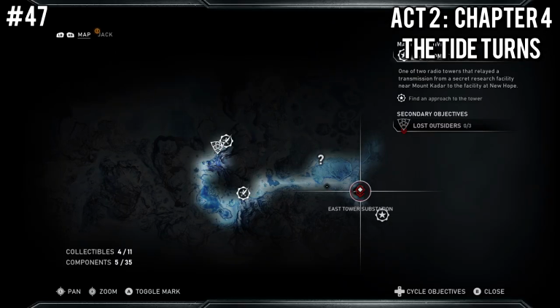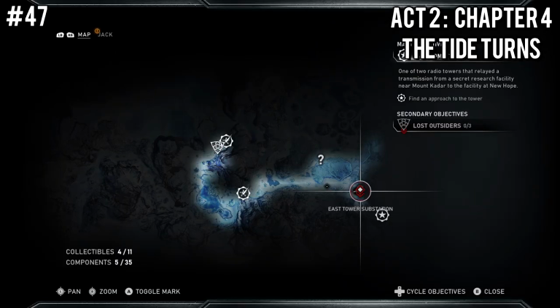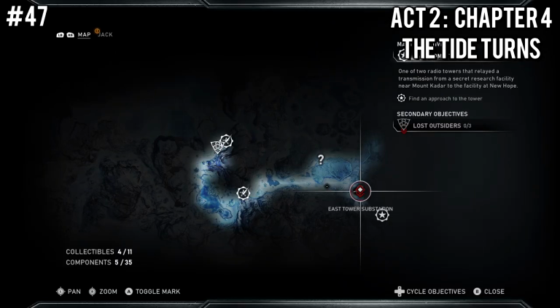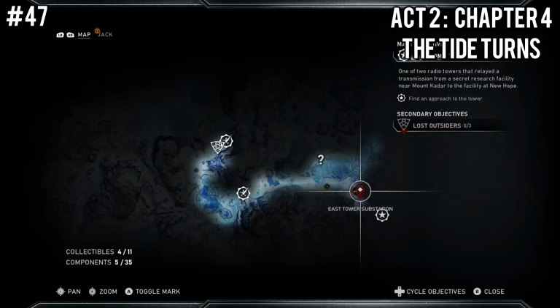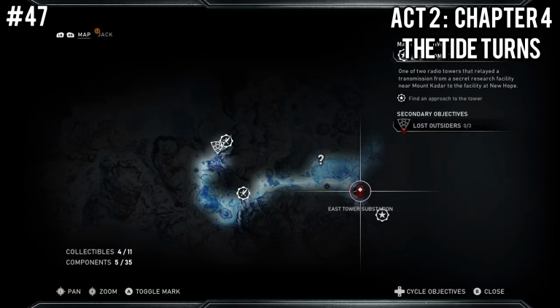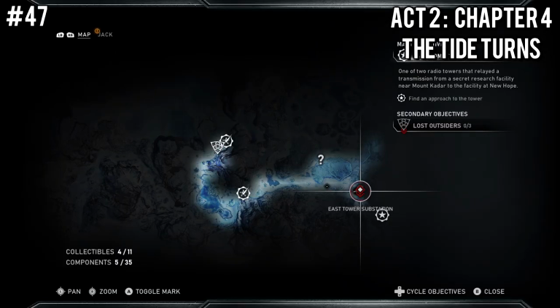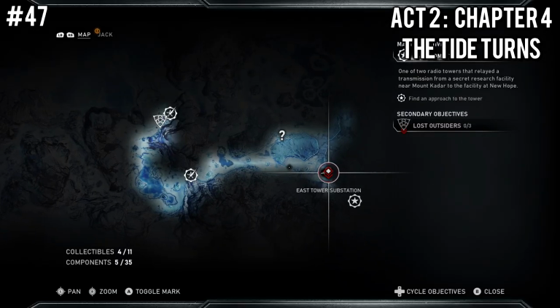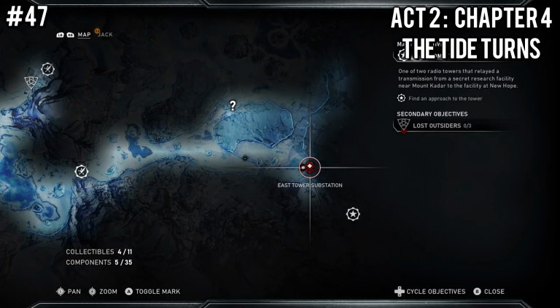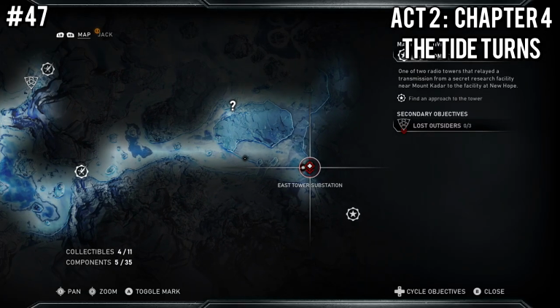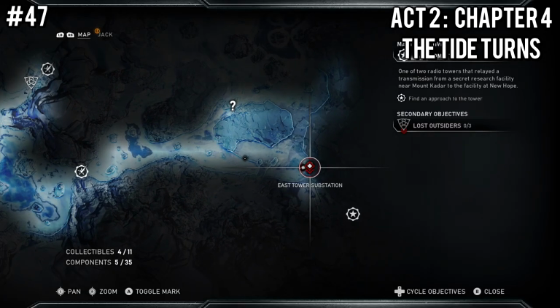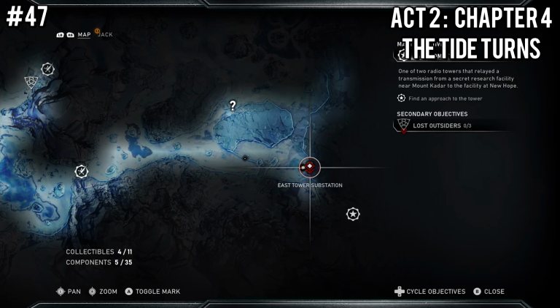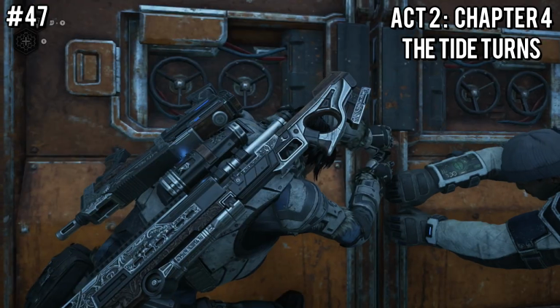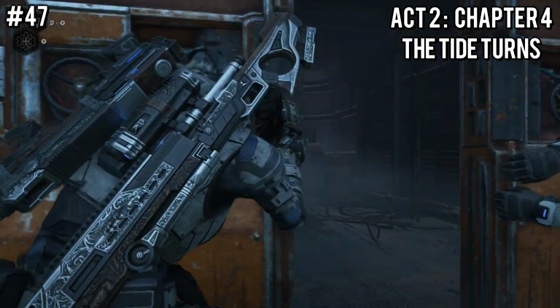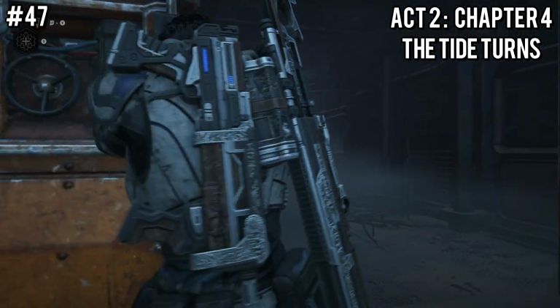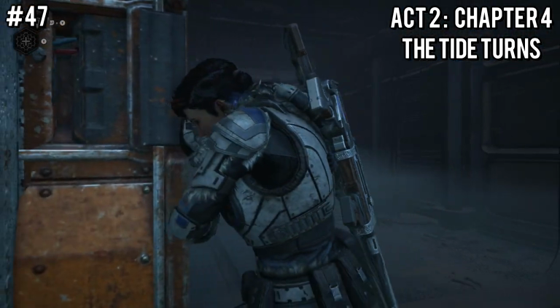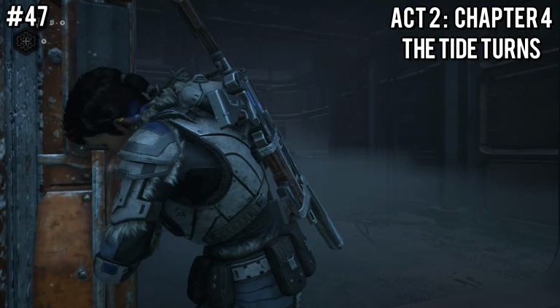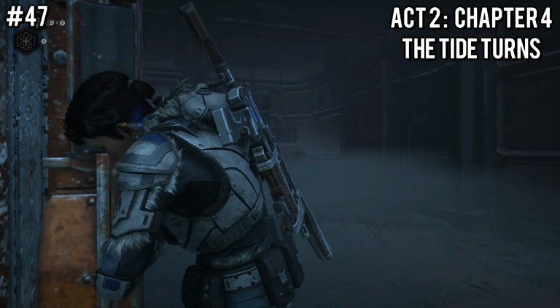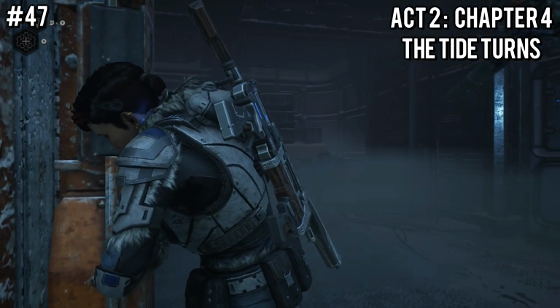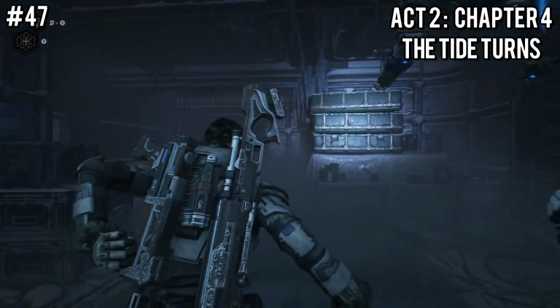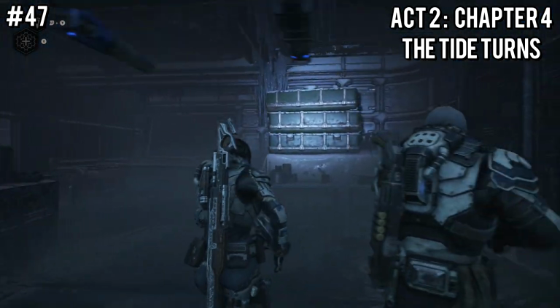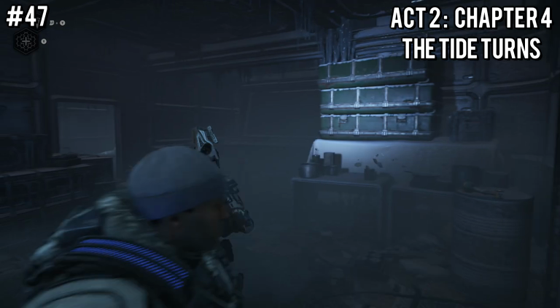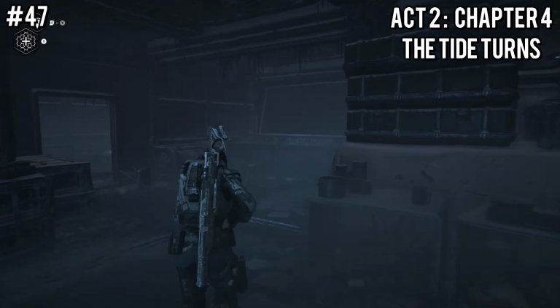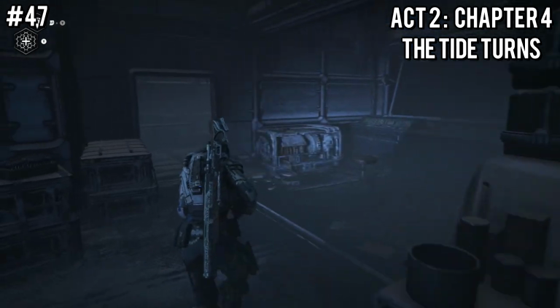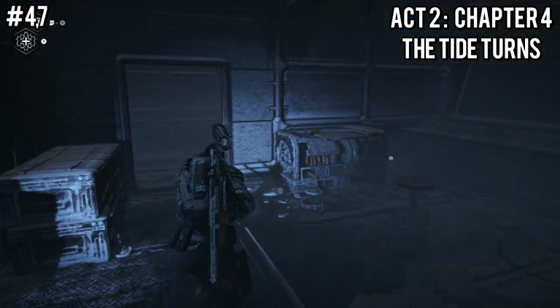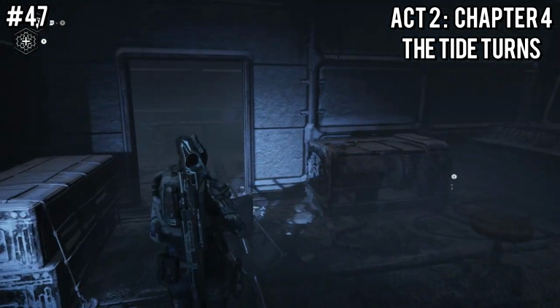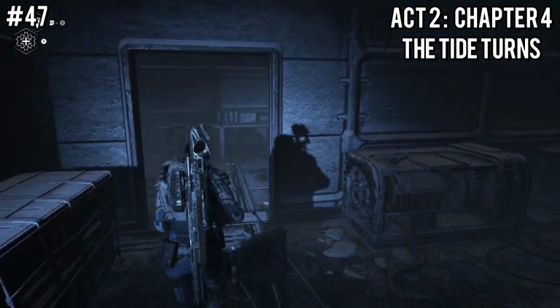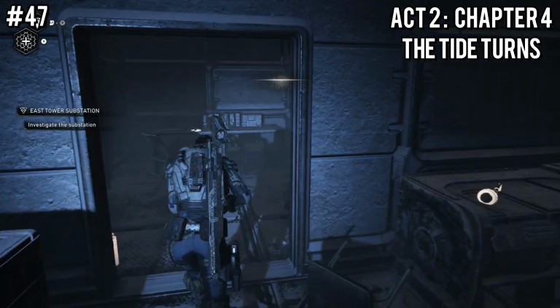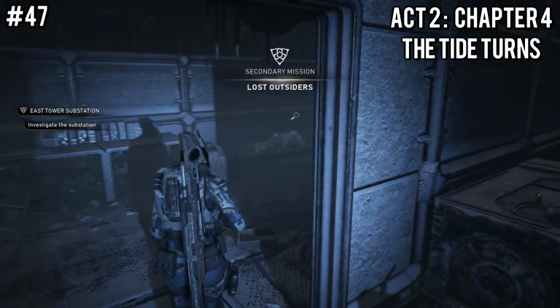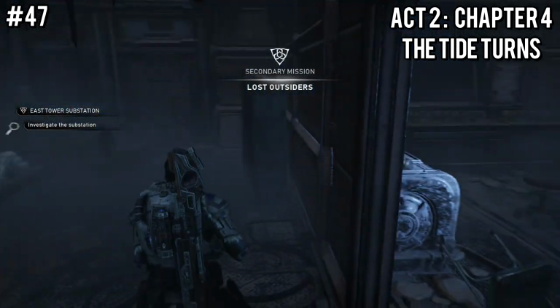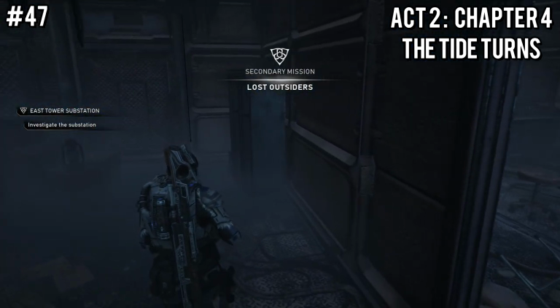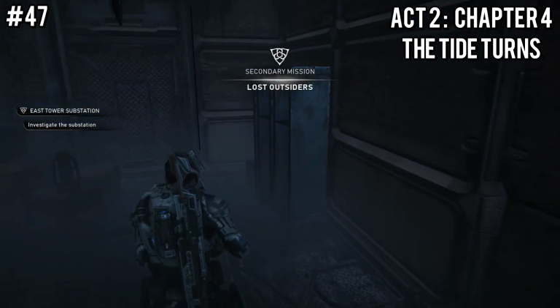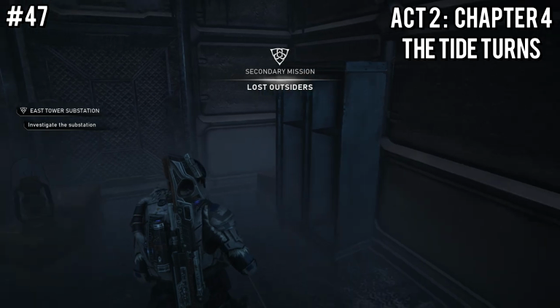Now over in Chapter 4, we're going to head over to the East Tower Substation, which is at the southeastern side of the map. Just open up the big double doors to enter the building, and over in the far left corner room against the right side wall will be the Security Memorandum.